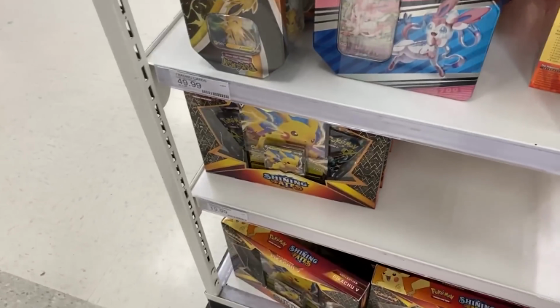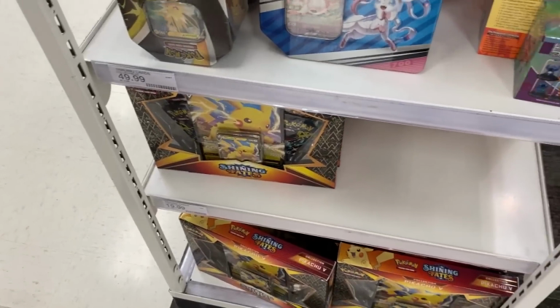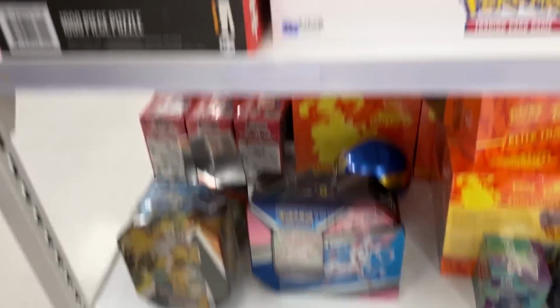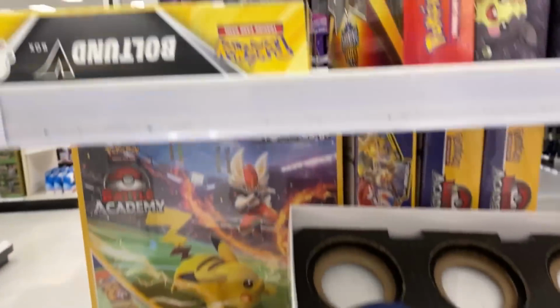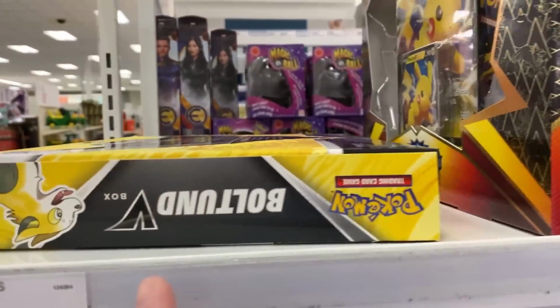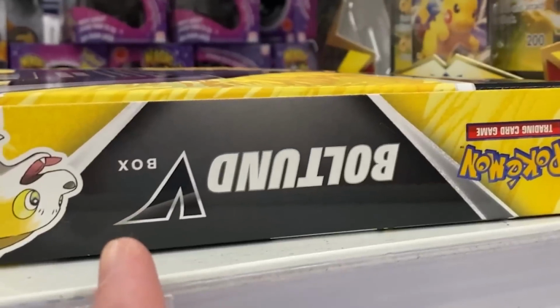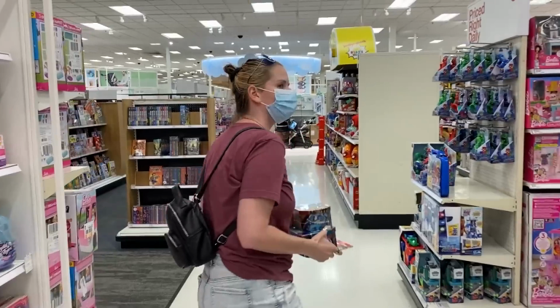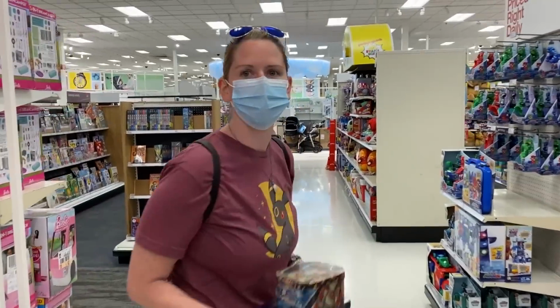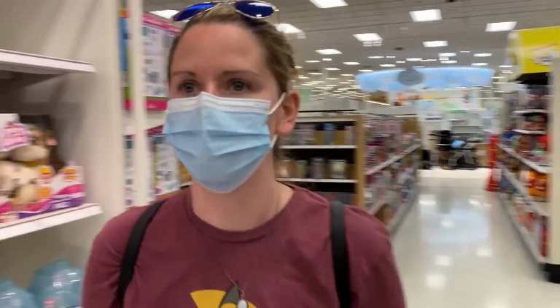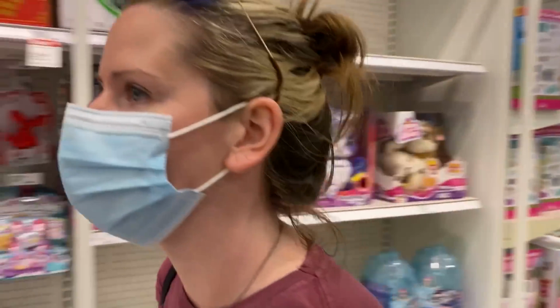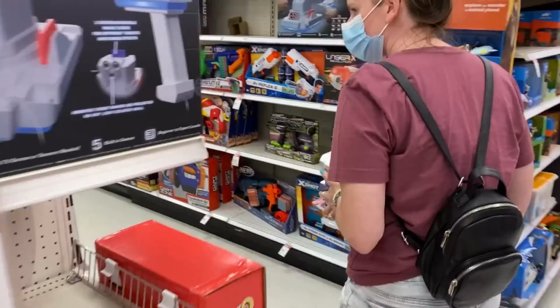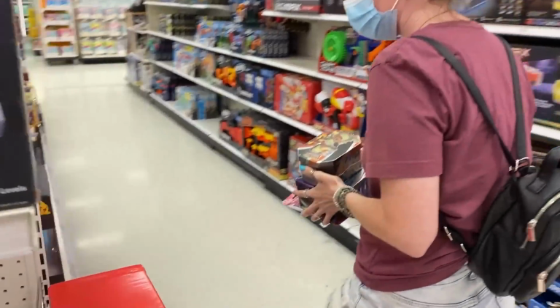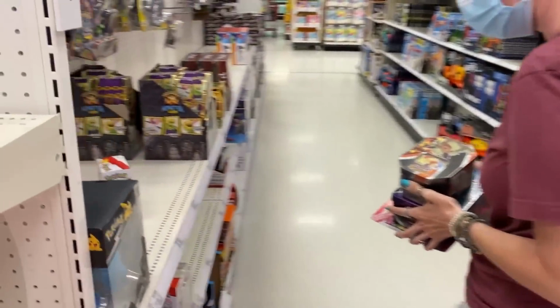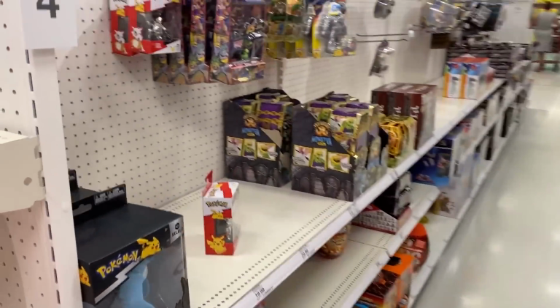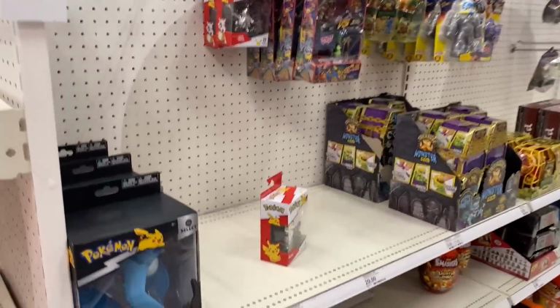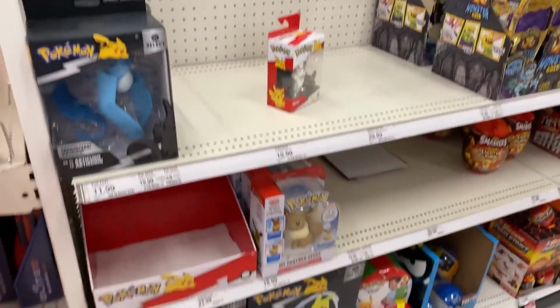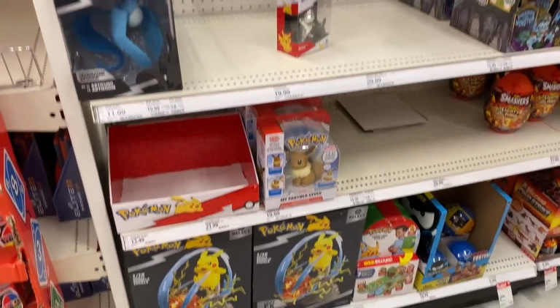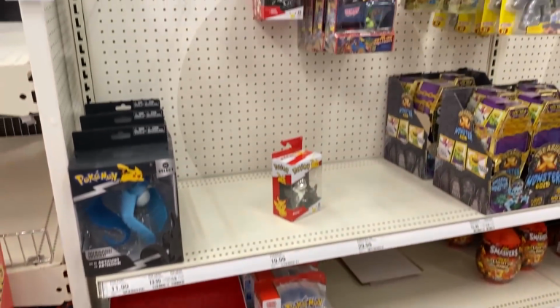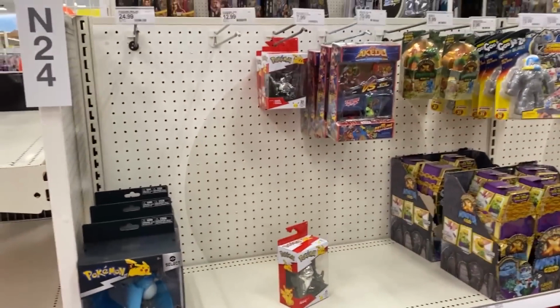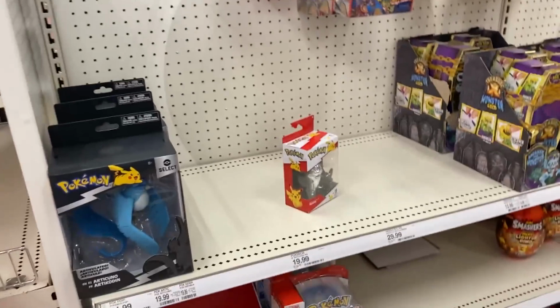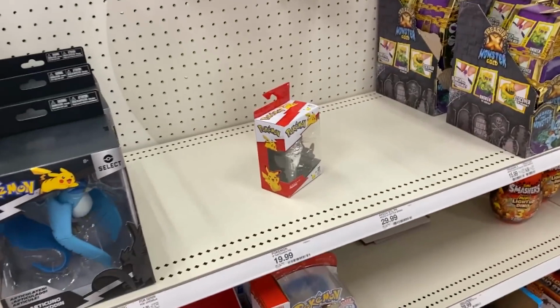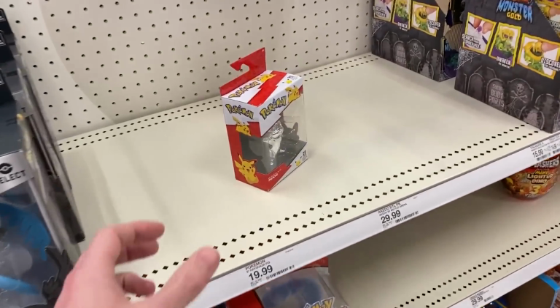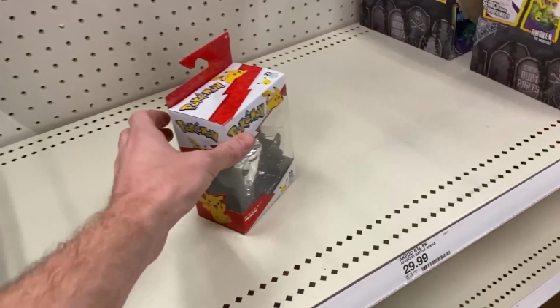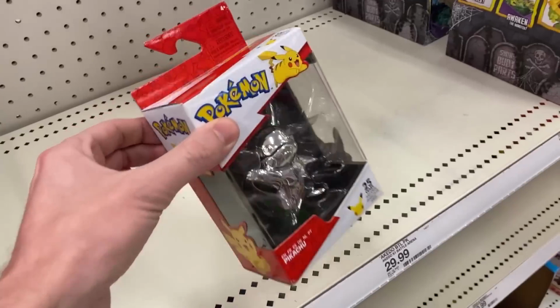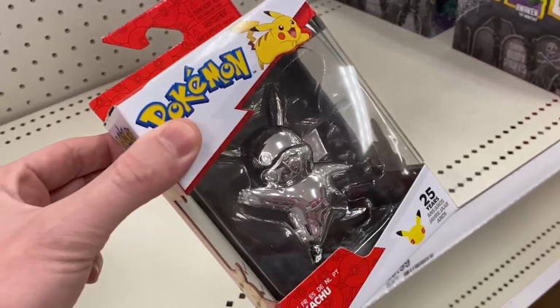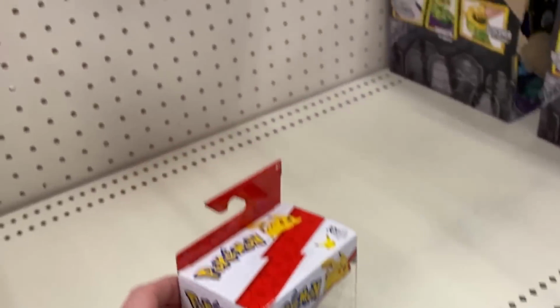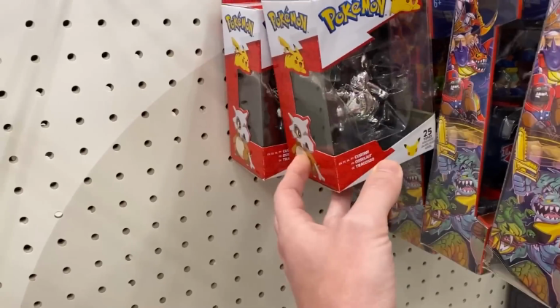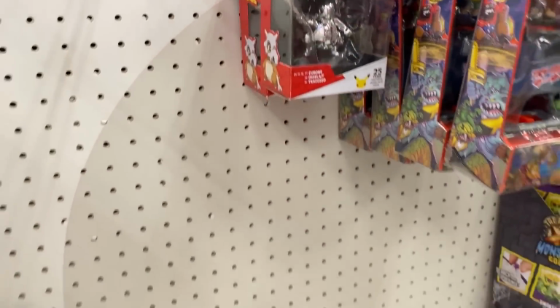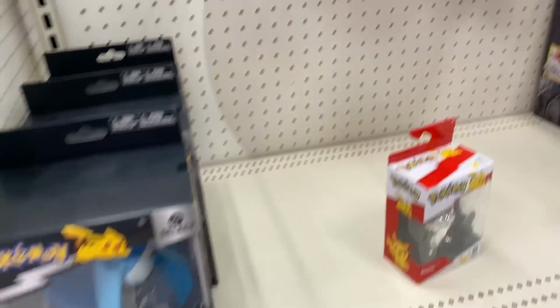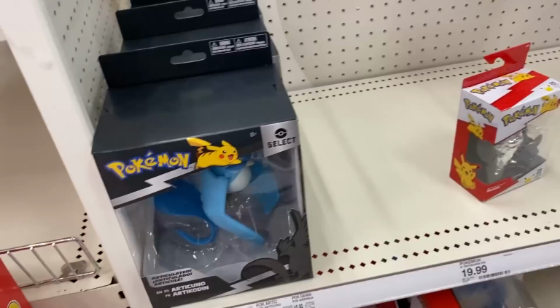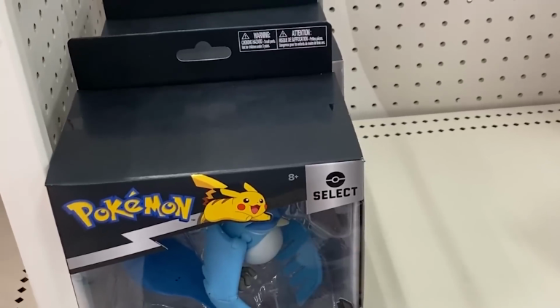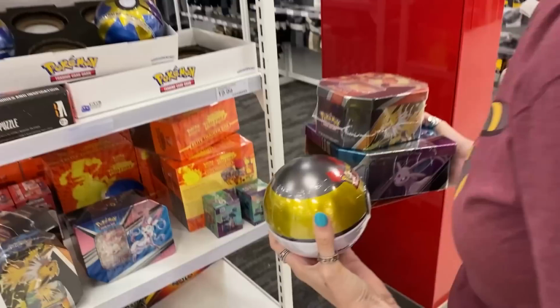There is a small little Pokemon section right here that's been somewhat restocked since we've last been here. We got Pikachu right here. Two Cubones, and still a bunch of Articunos.